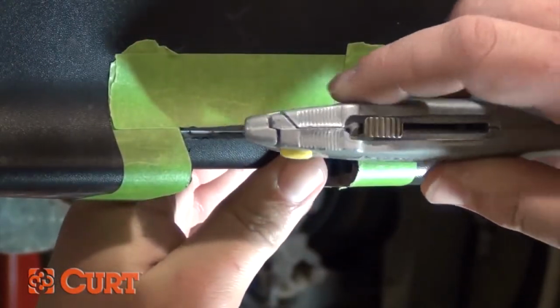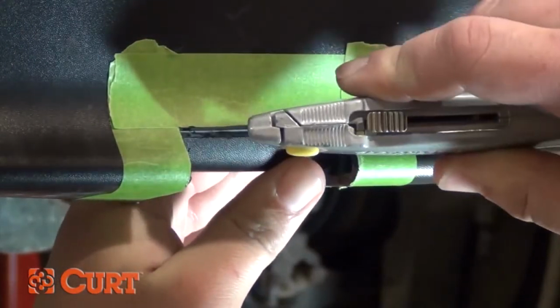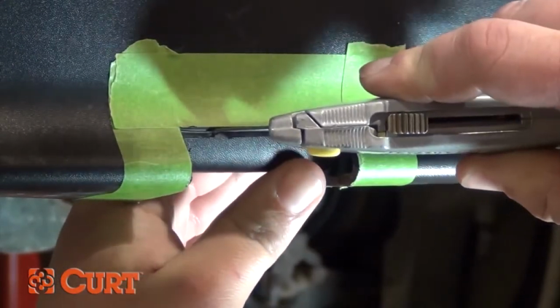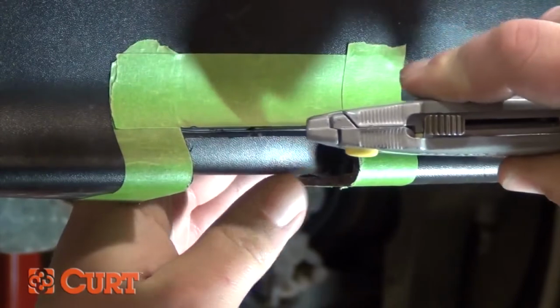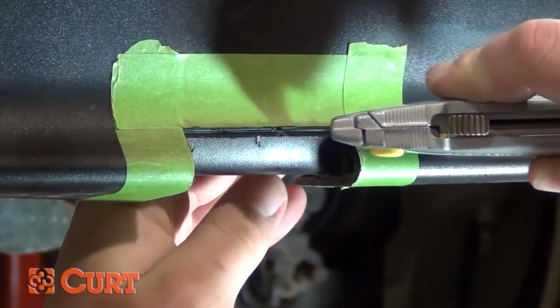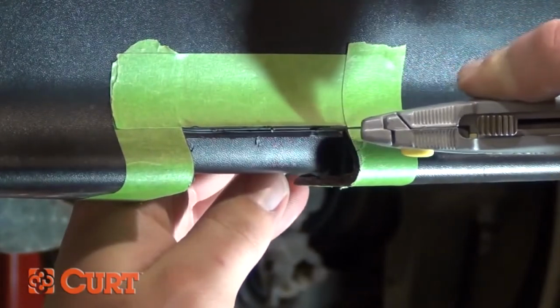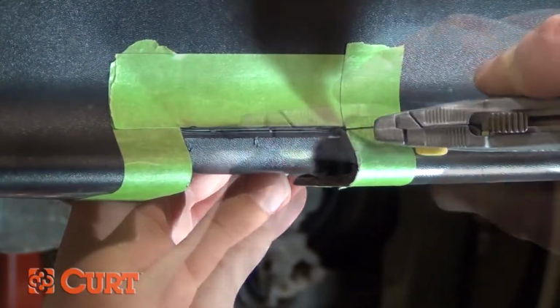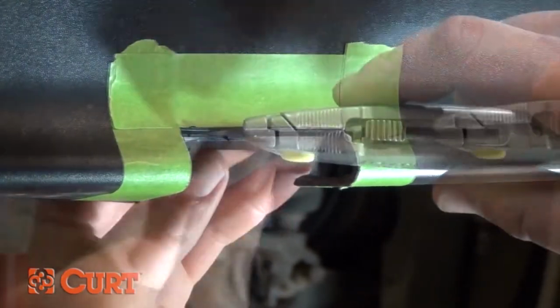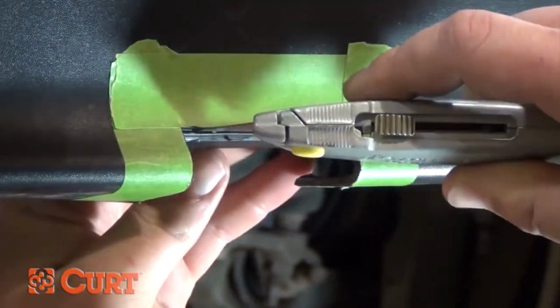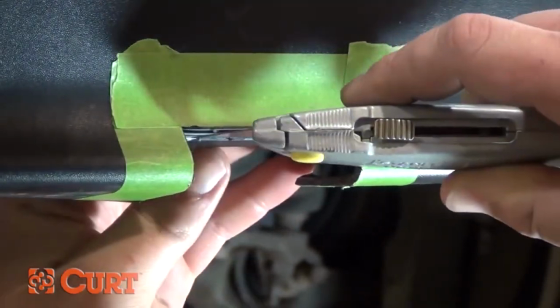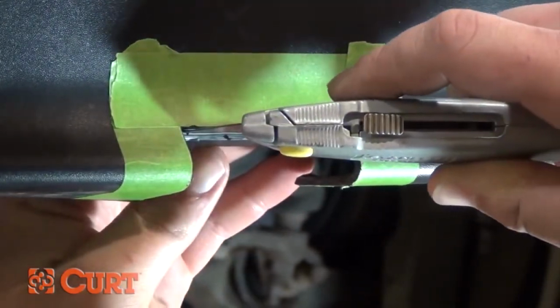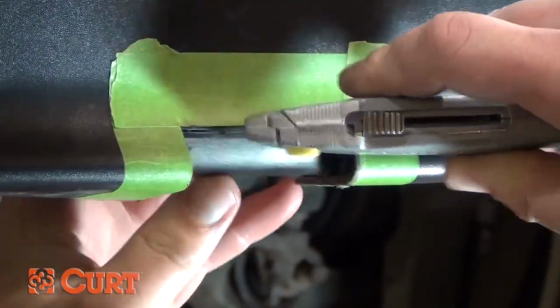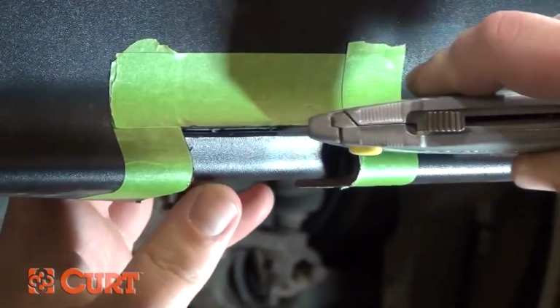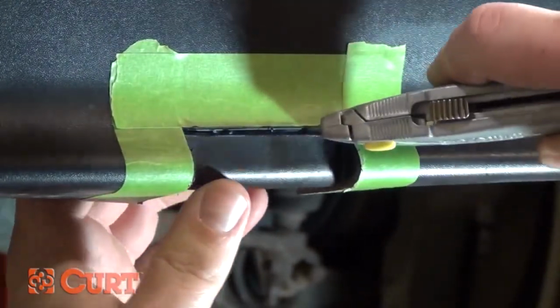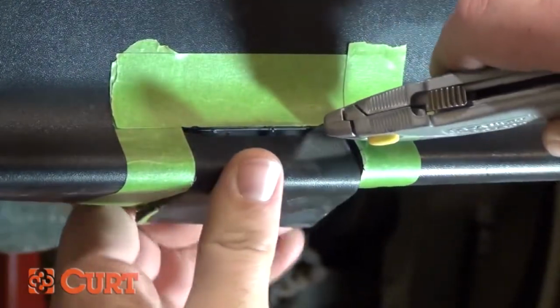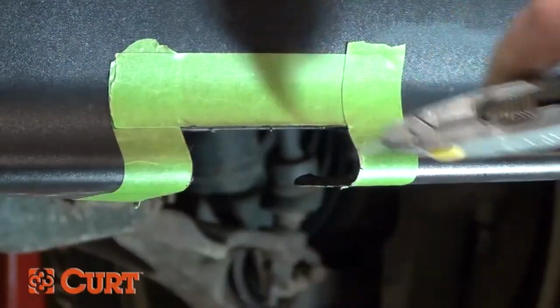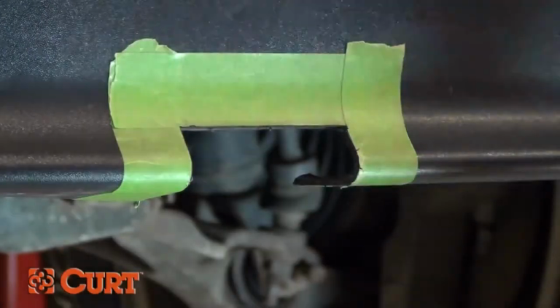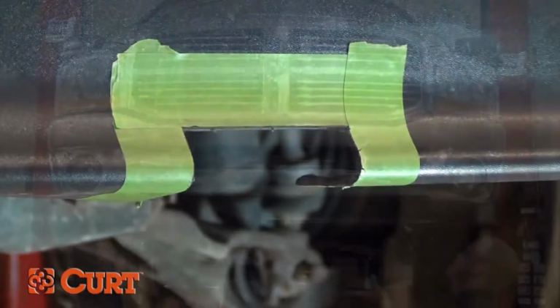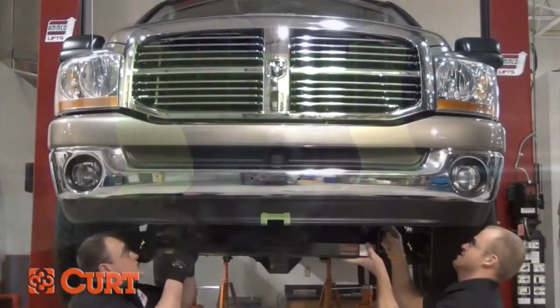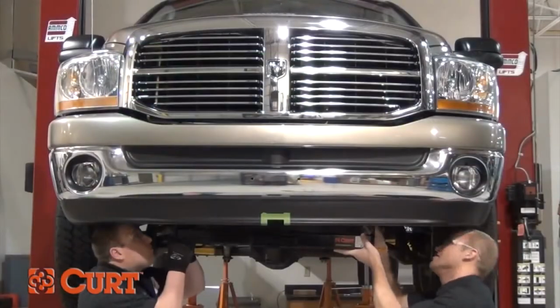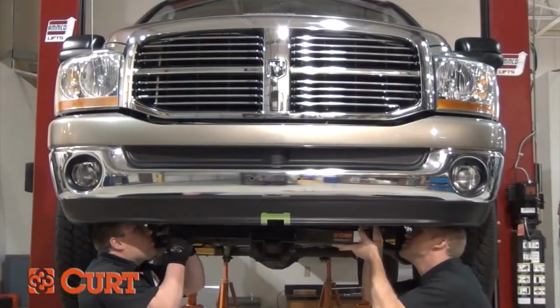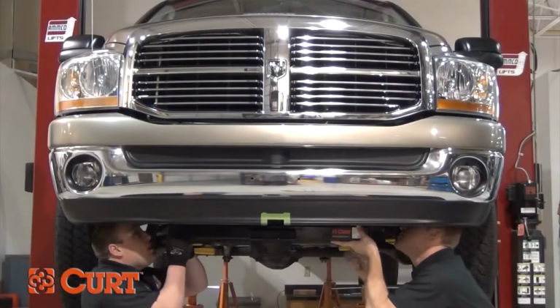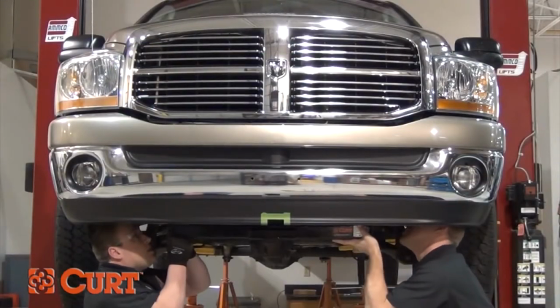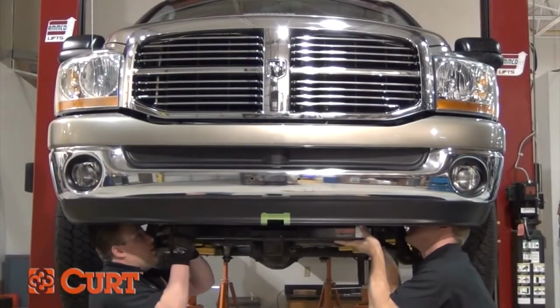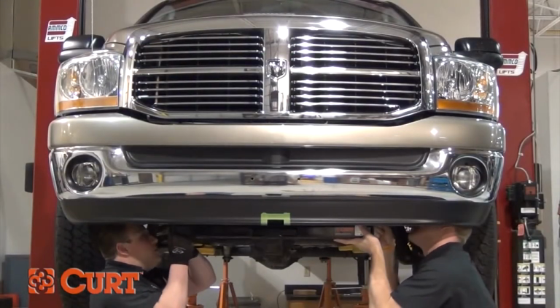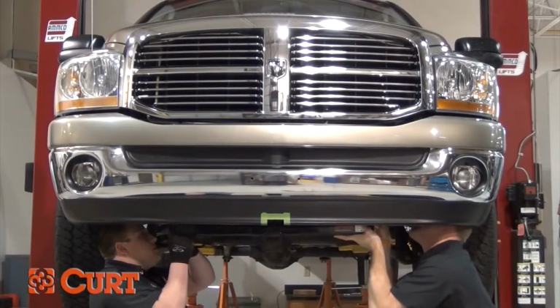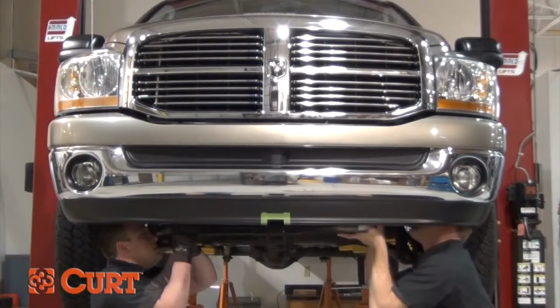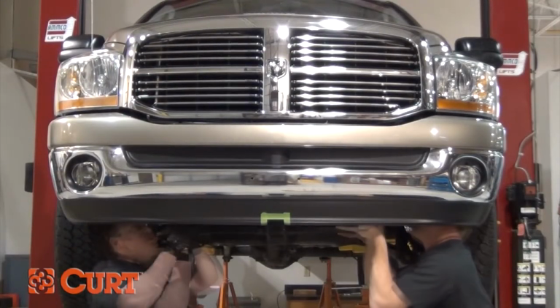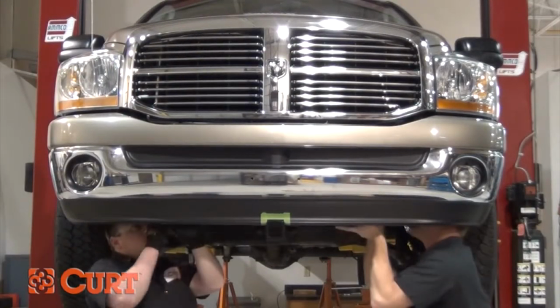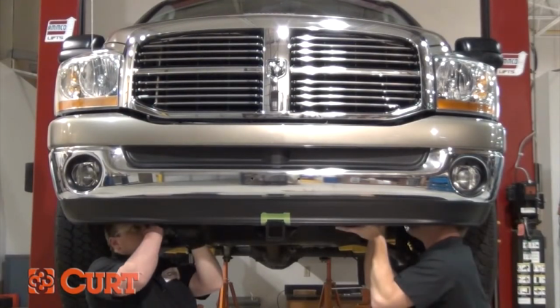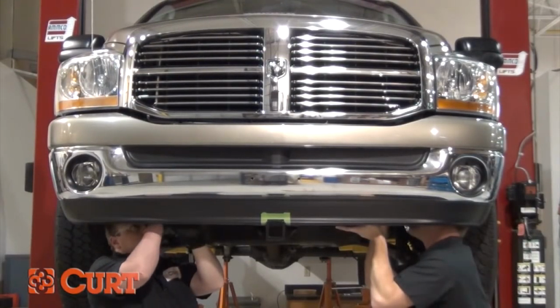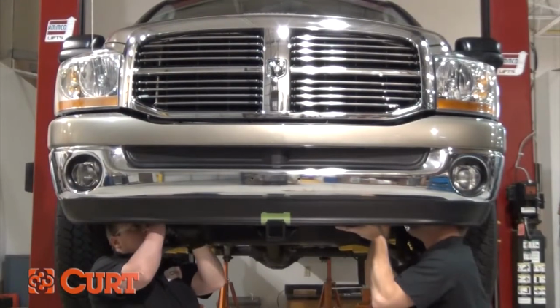If you are using a razor knife, be sure not to use excessive force. Score the cutting line and make multiple passes to make a nice clean cut. Once your fascia is trimmed, it will conform nicely to your hitch and you can proceed with your hitch installation.